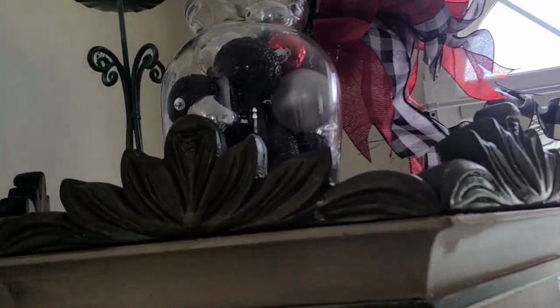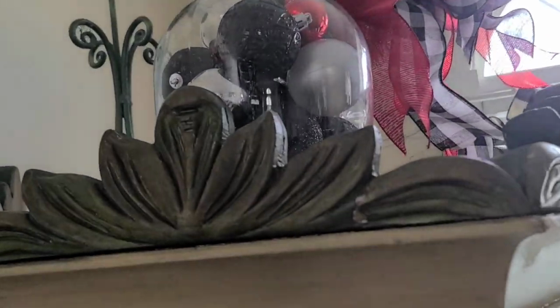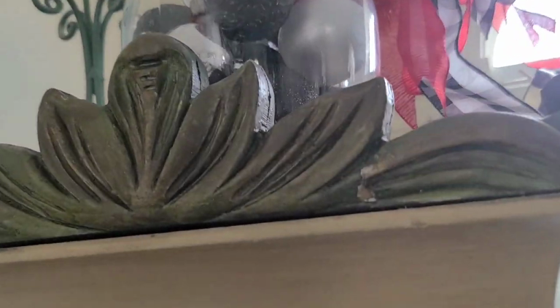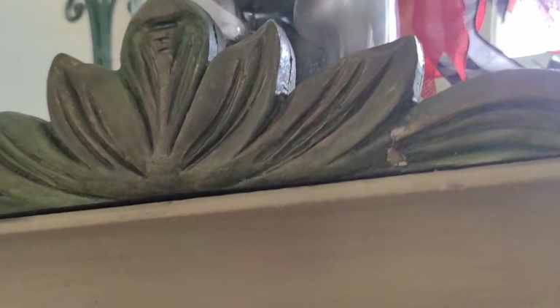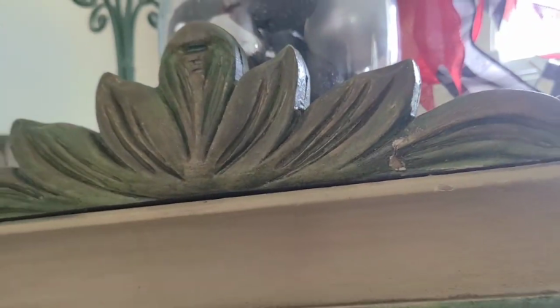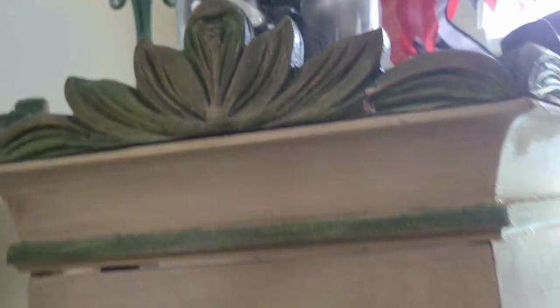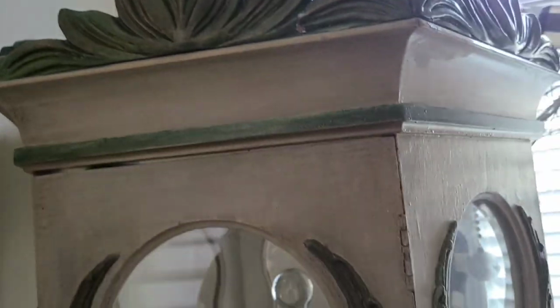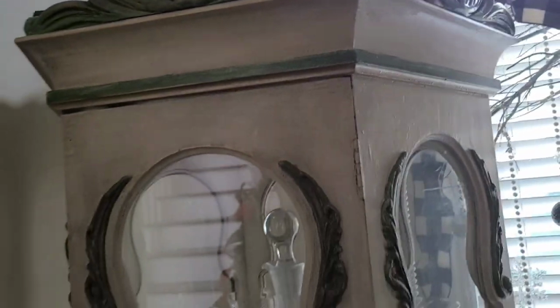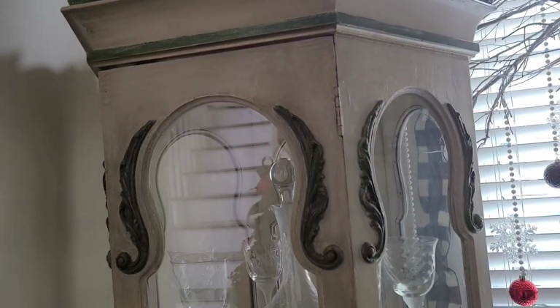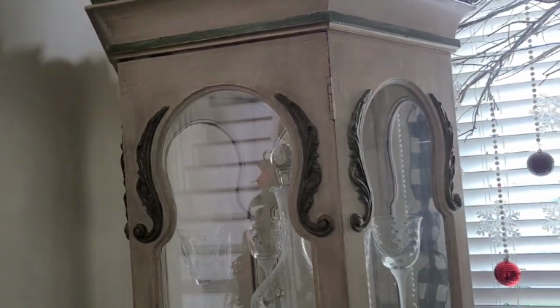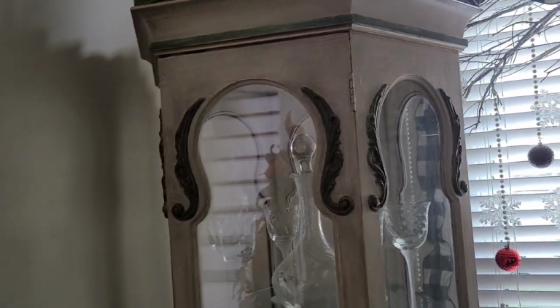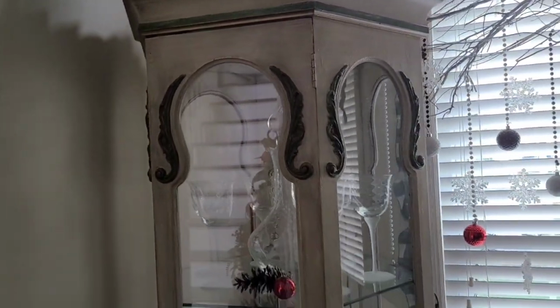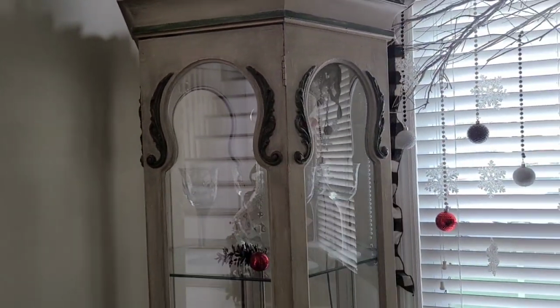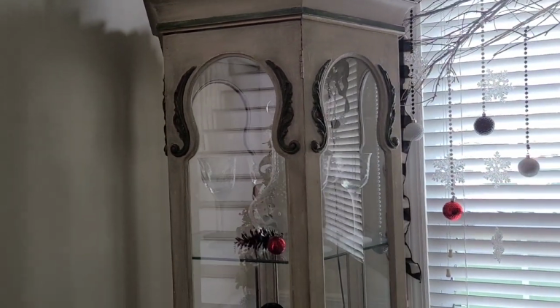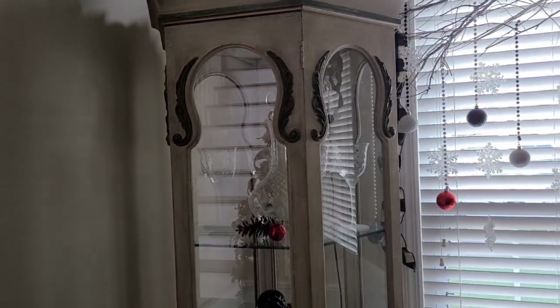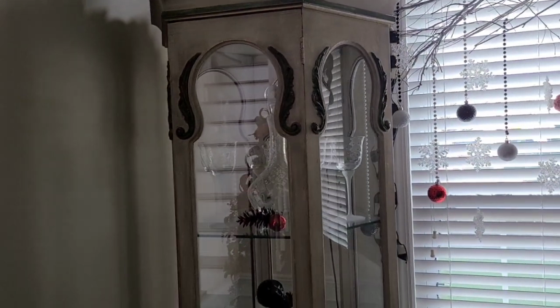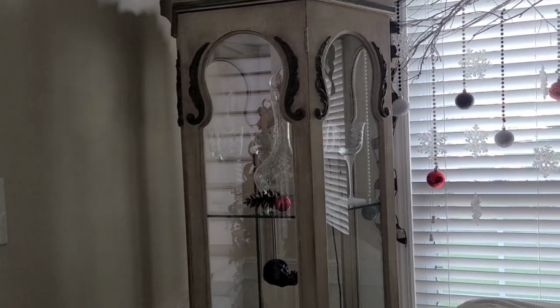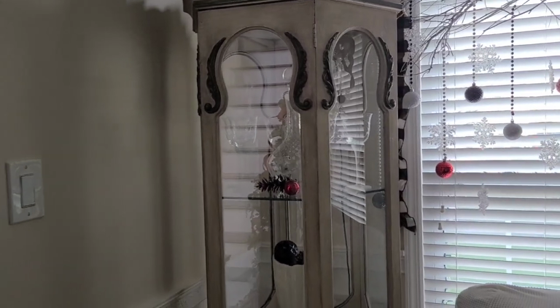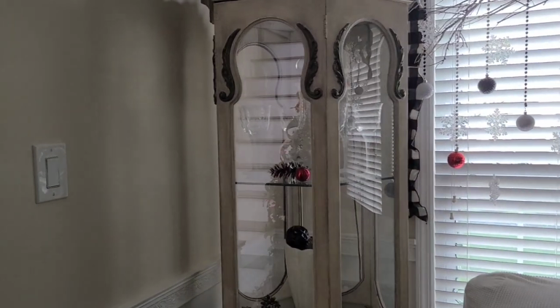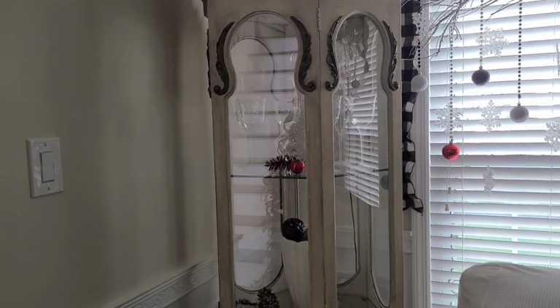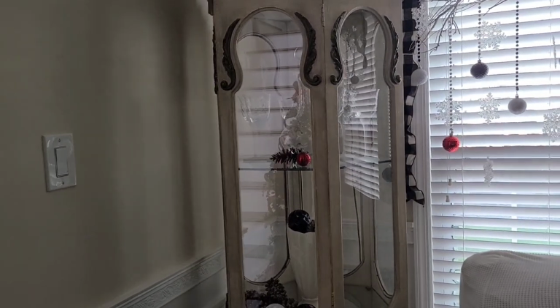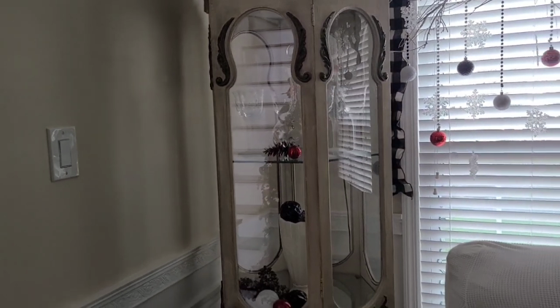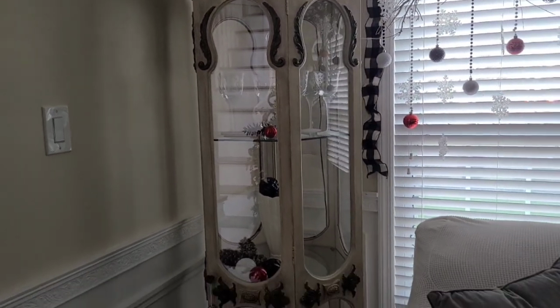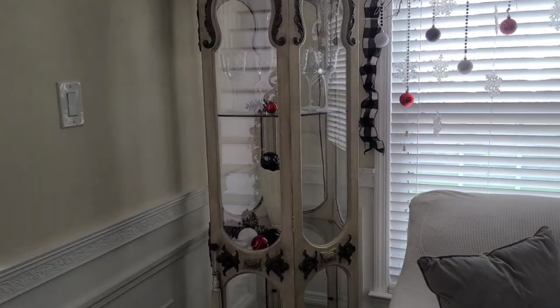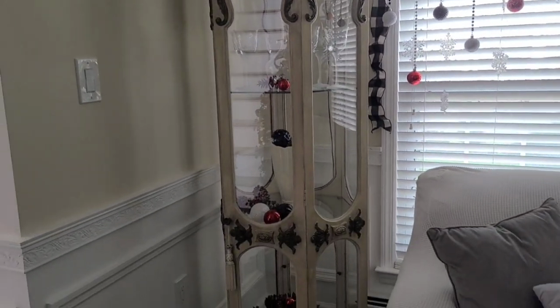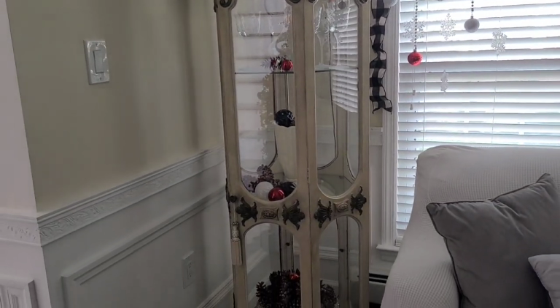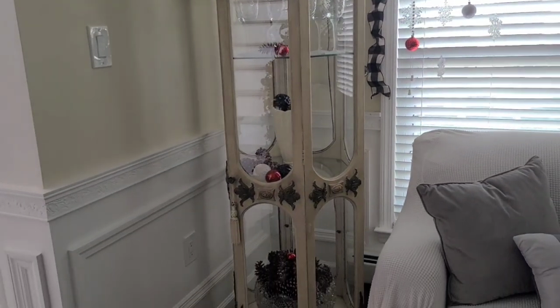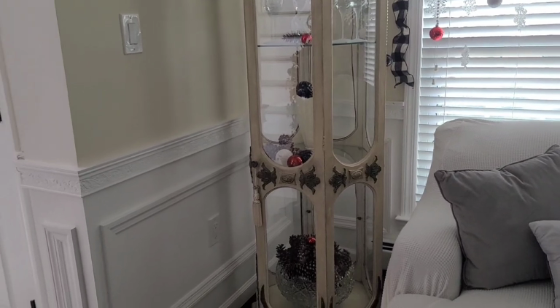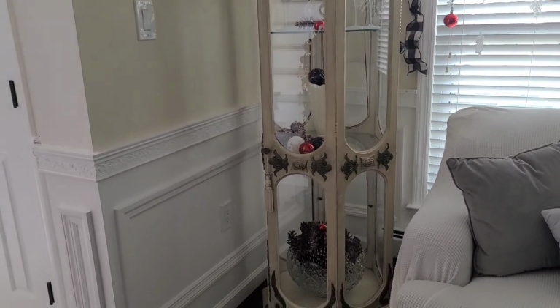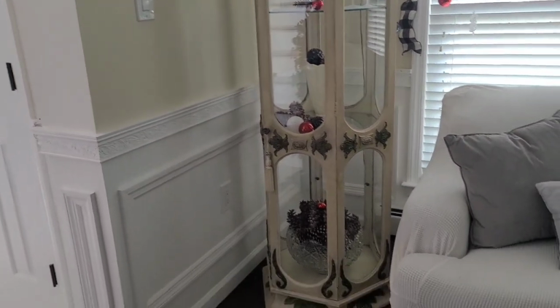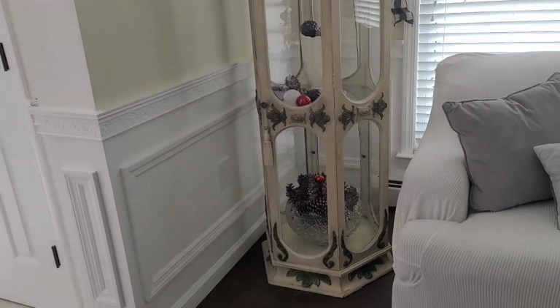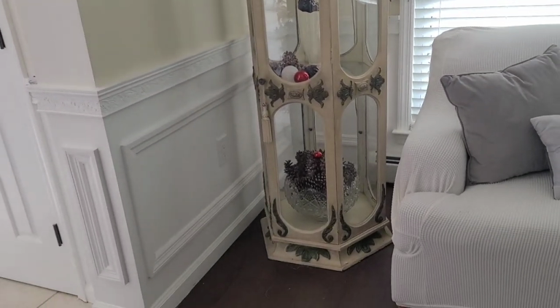I used the same ribbons that work with the rest of this room. It has an electrical outlet — I don't have the right bulb for it, one of those long skinny bulbs — so I have to get that today and then I'm going to light it up.